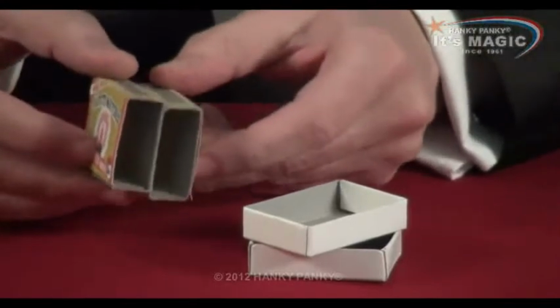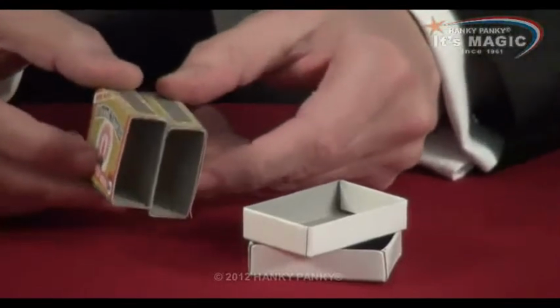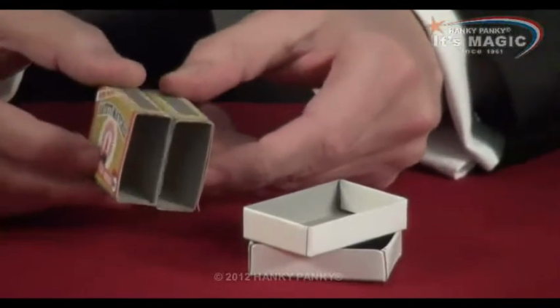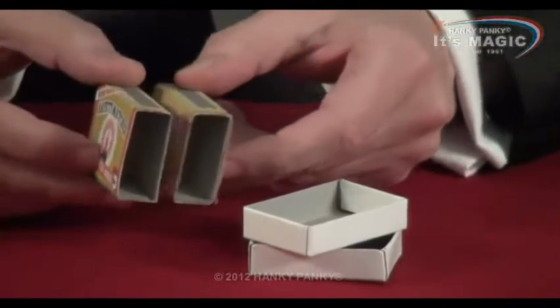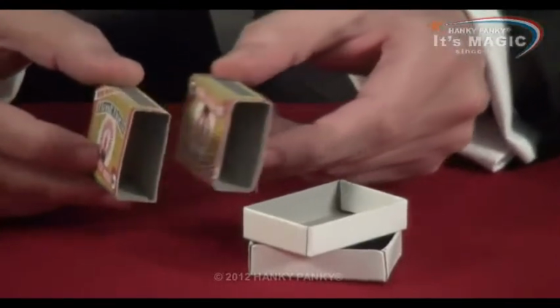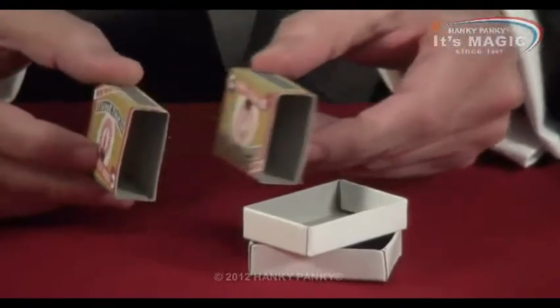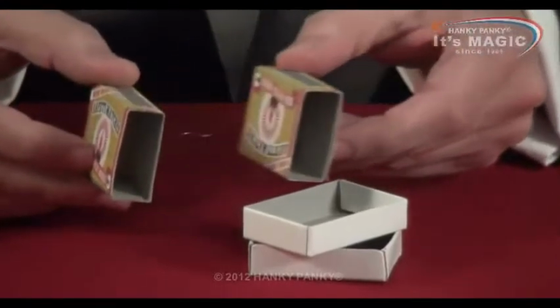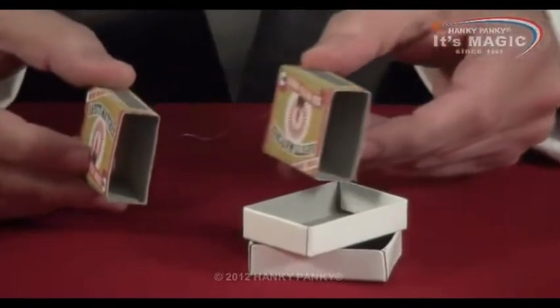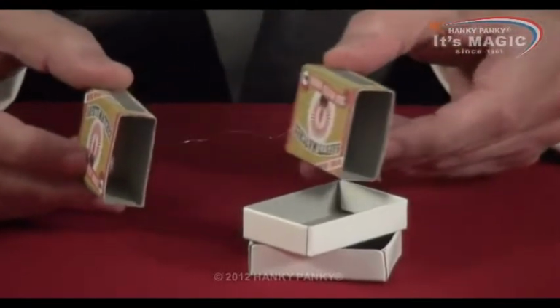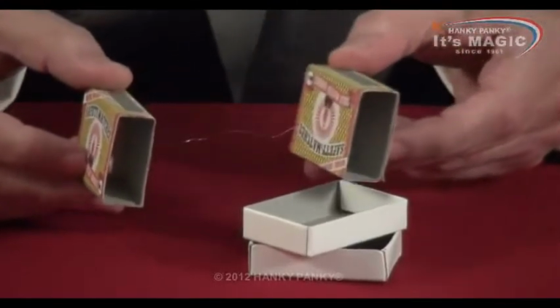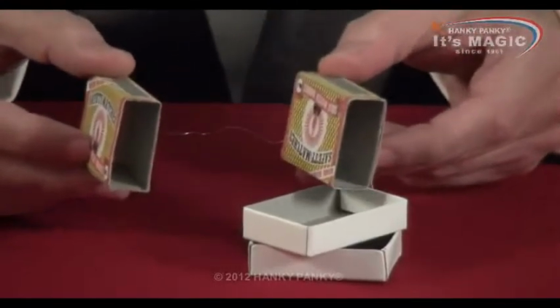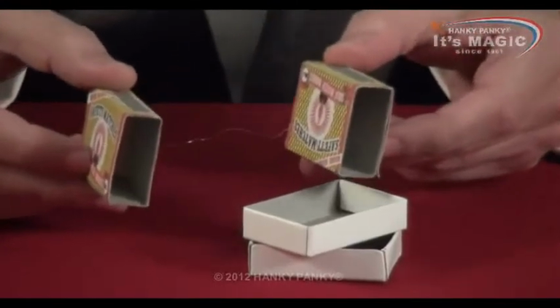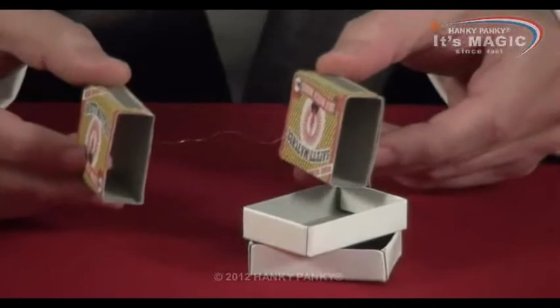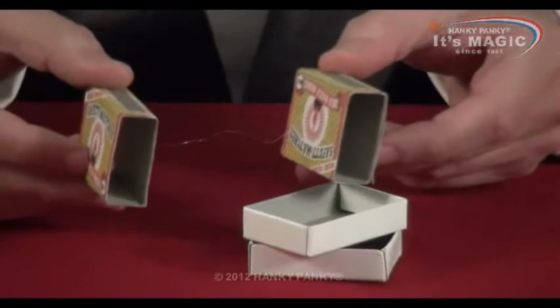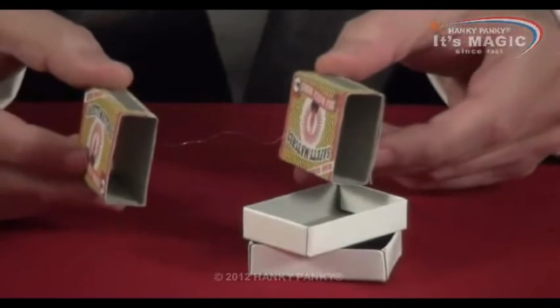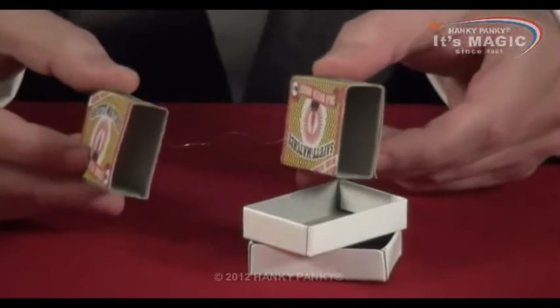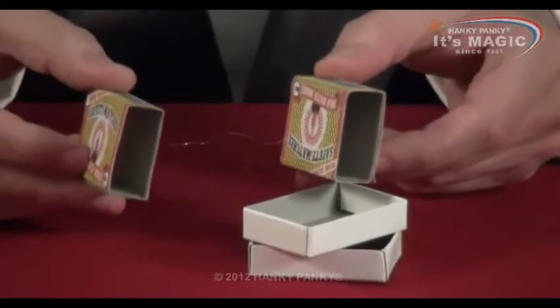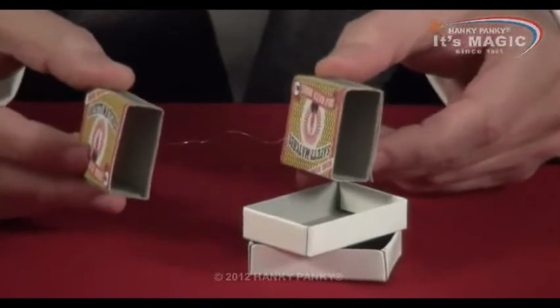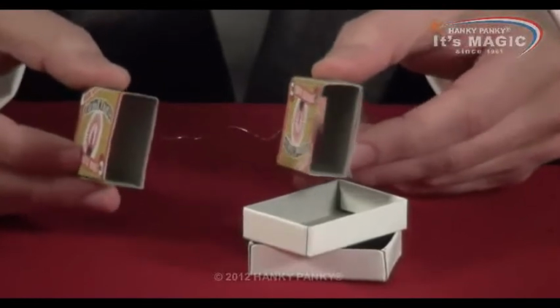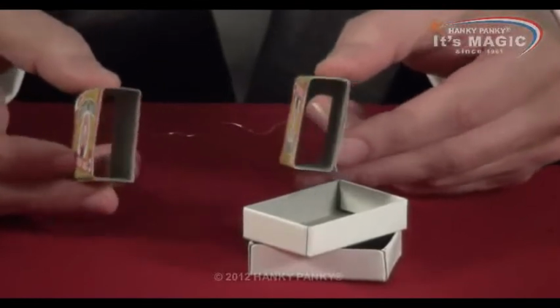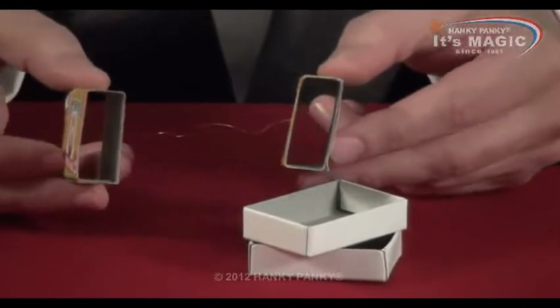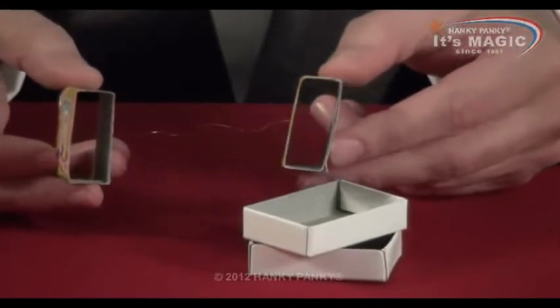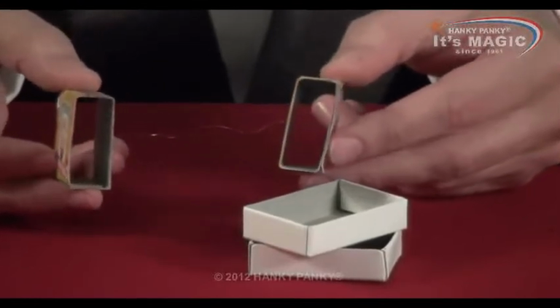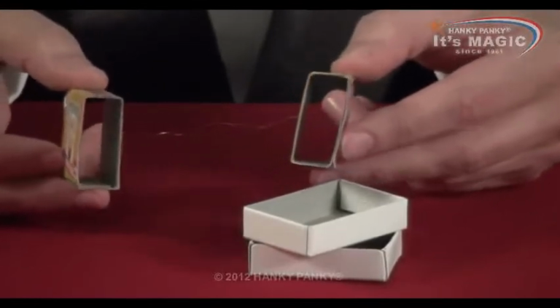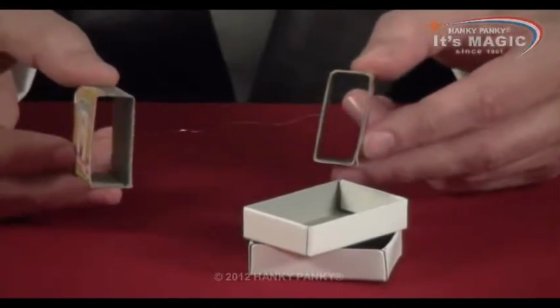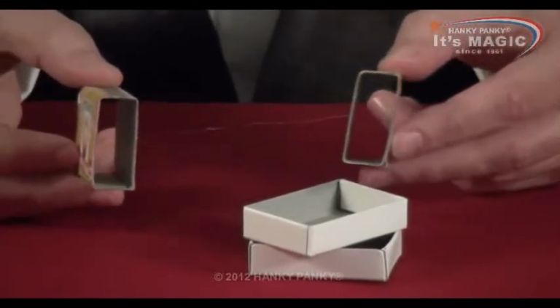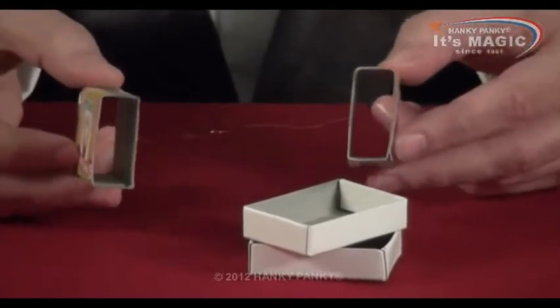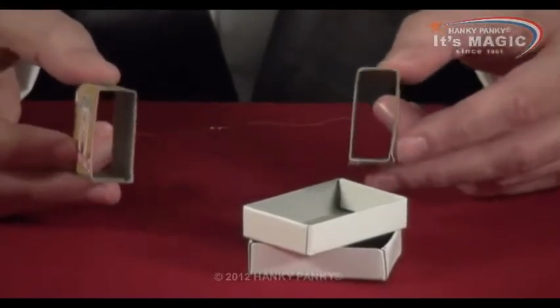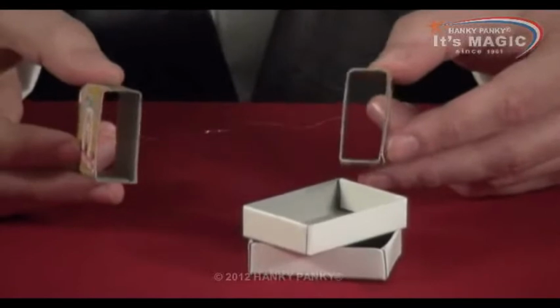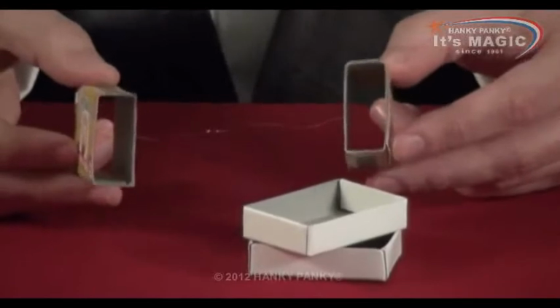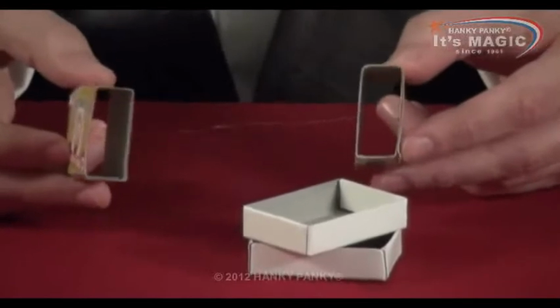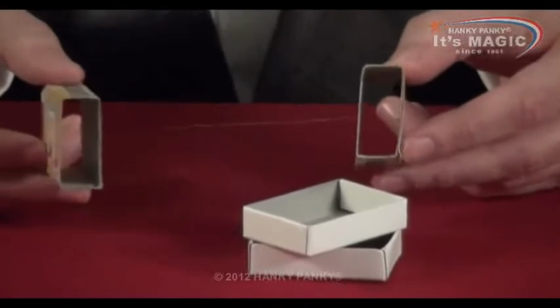The secret is hidden inside here. Between these two matchboxes, there is a thread, just like that — an invisible thread. And this passes all the way through, like that, if you can see that.